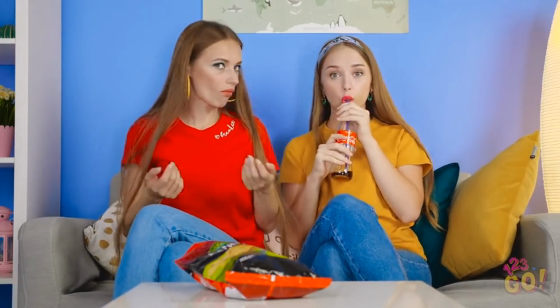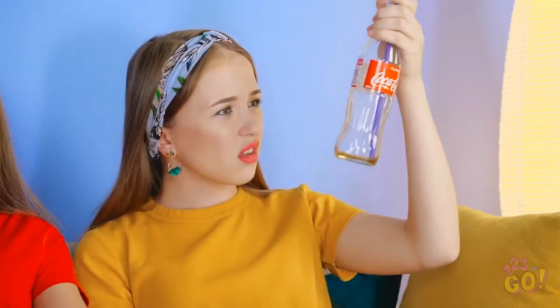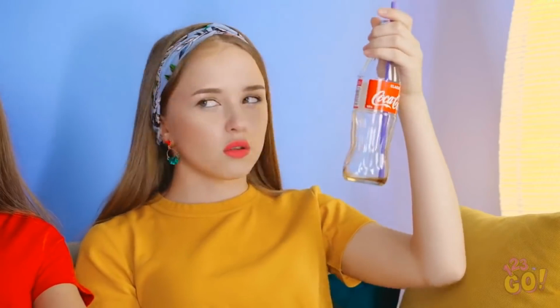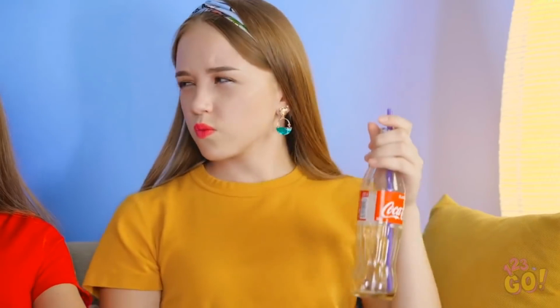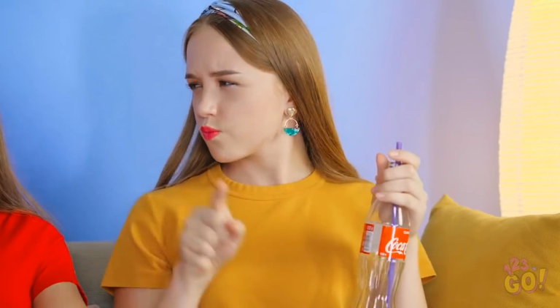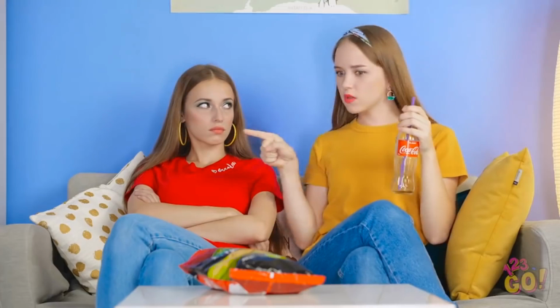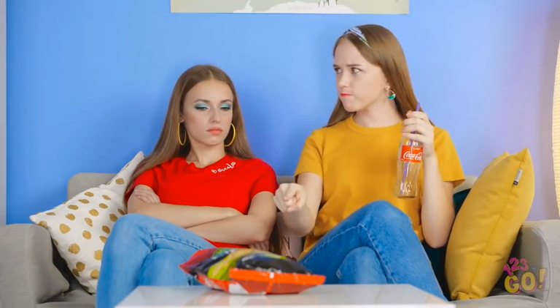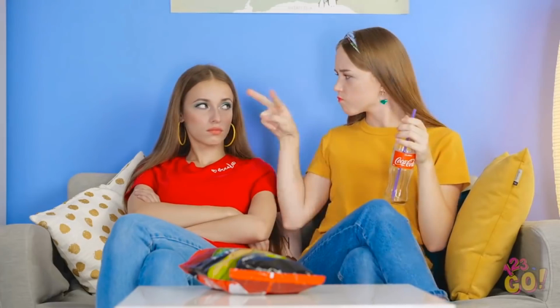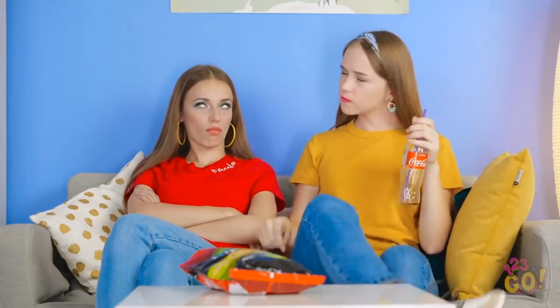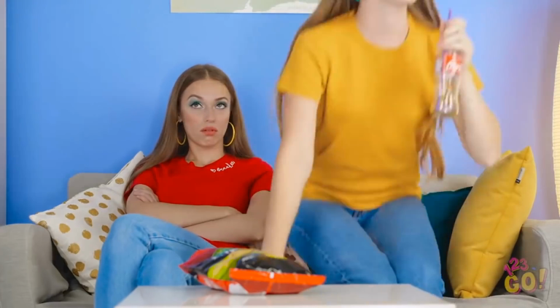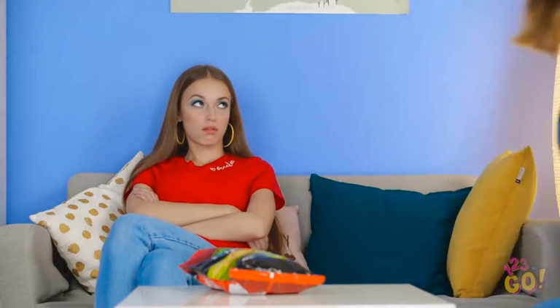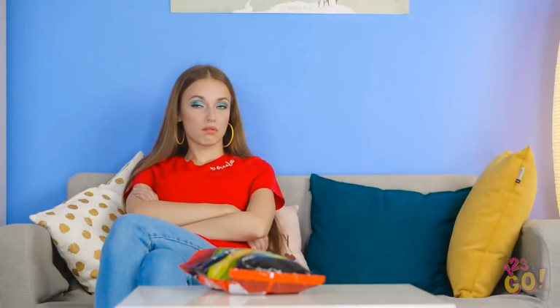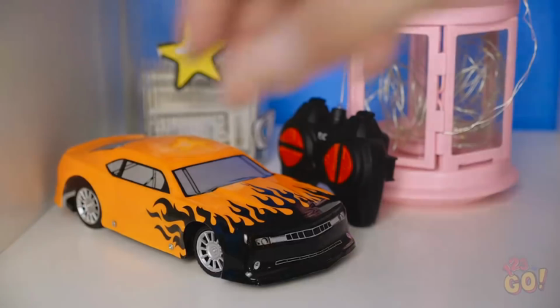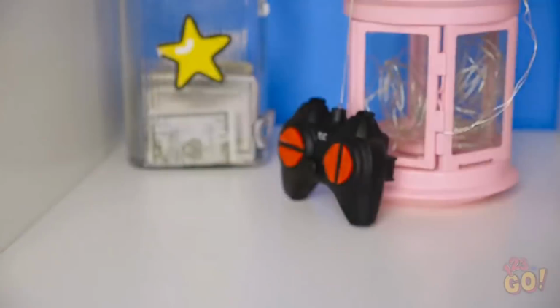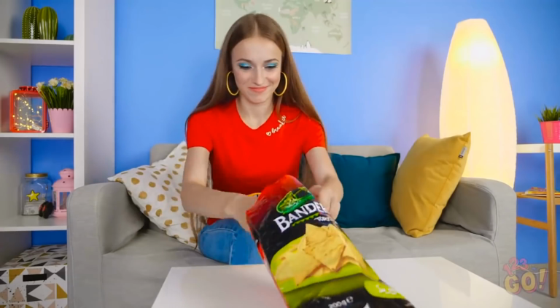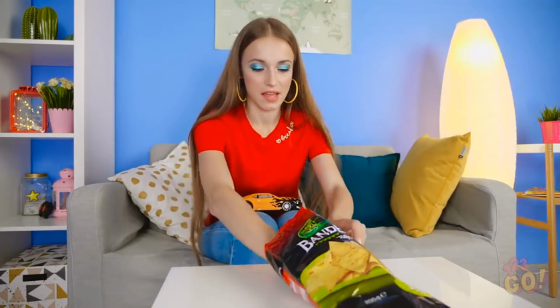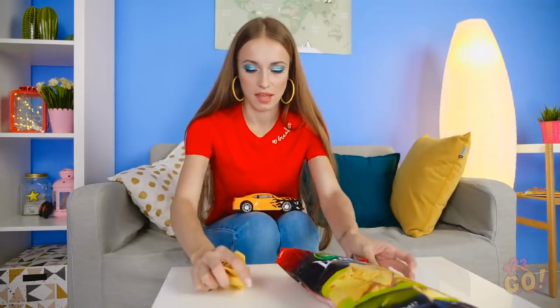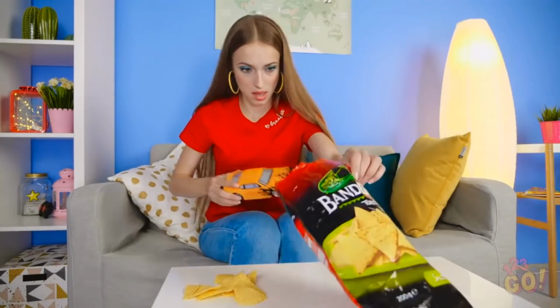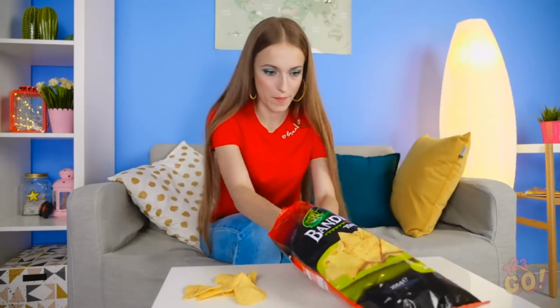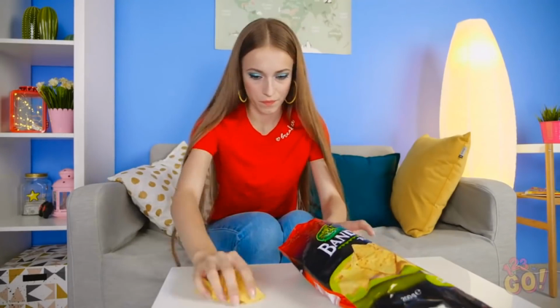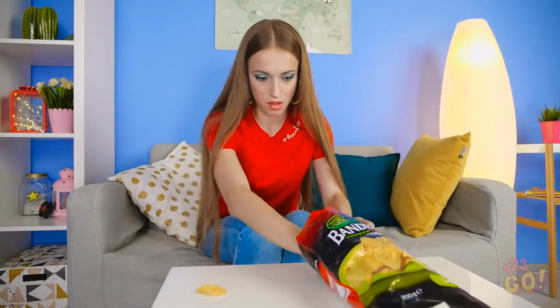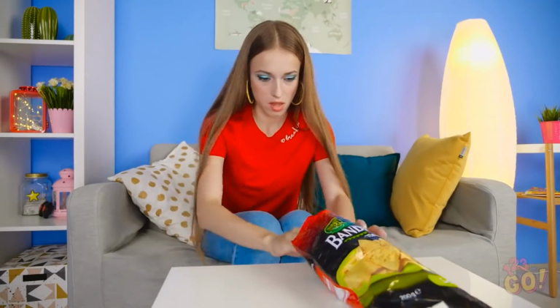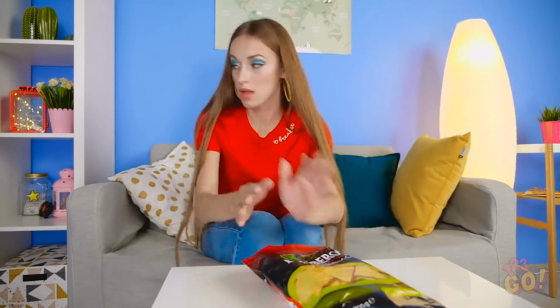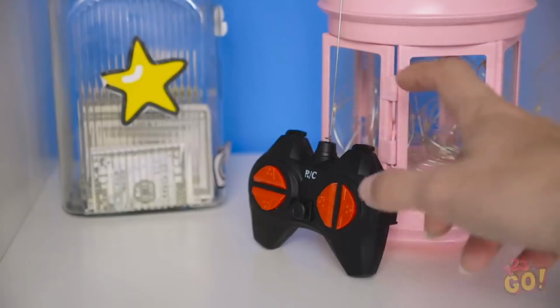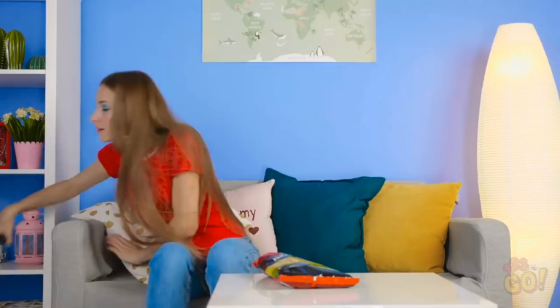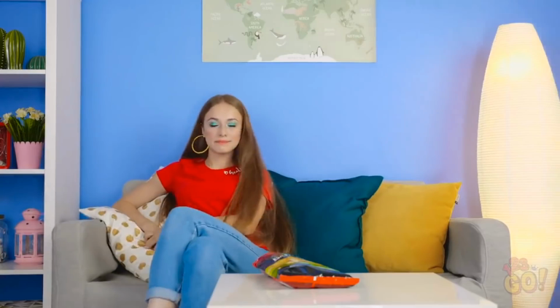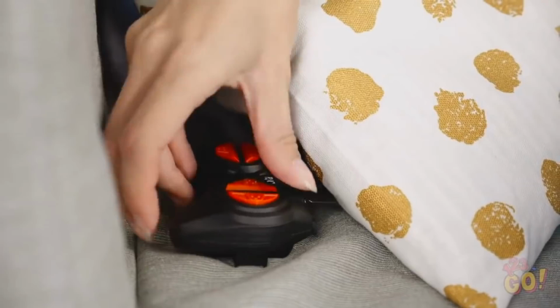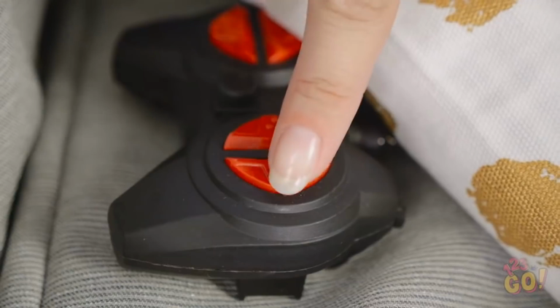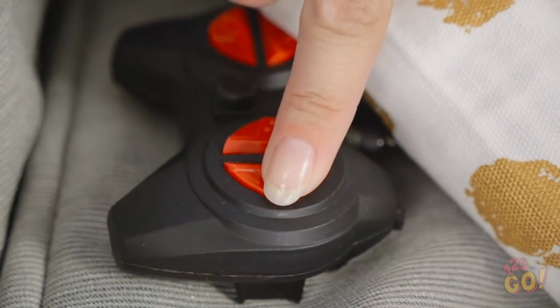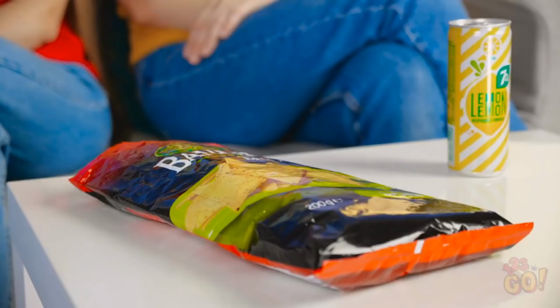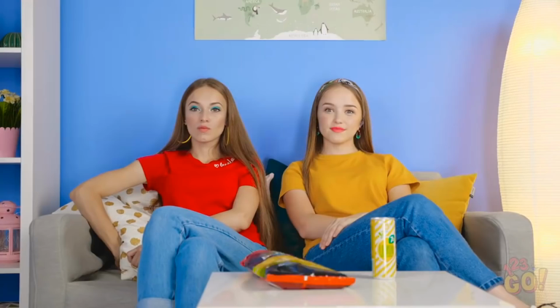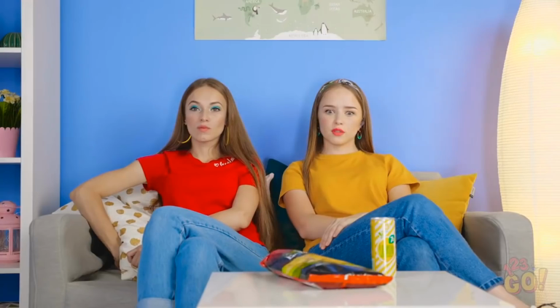These are mine. Way to be stingy, Lily. Lily said not to touch her chips, but she never said anything about her toys, did she? Time to have a little fun.